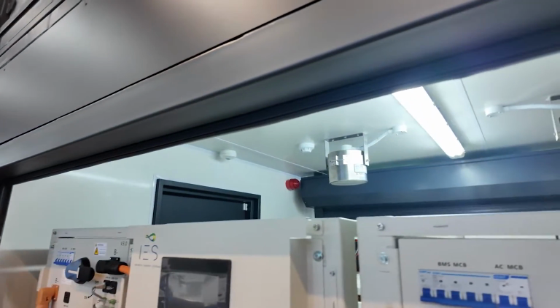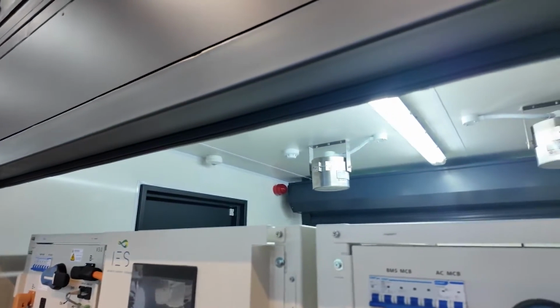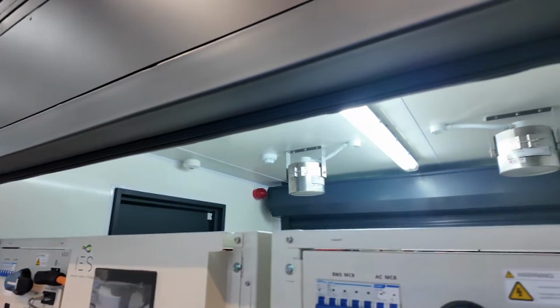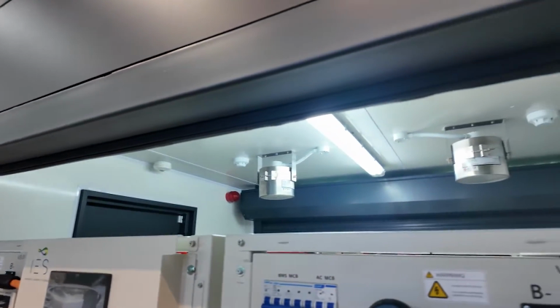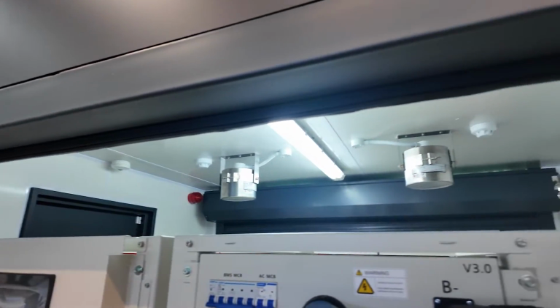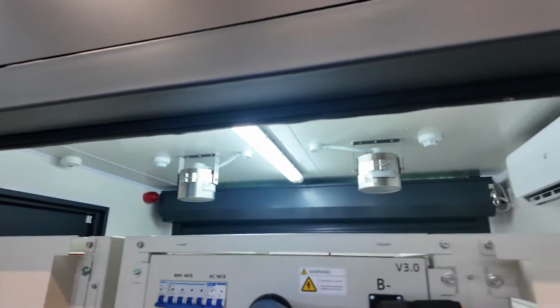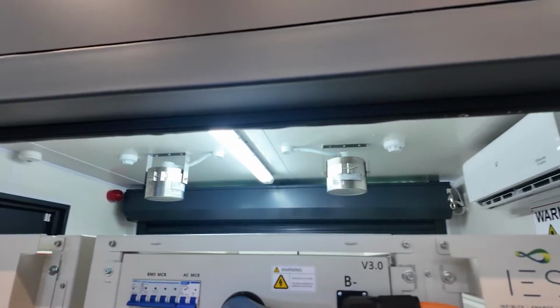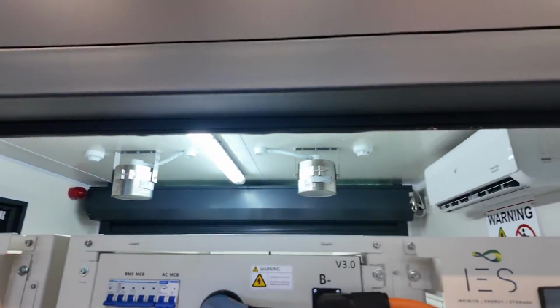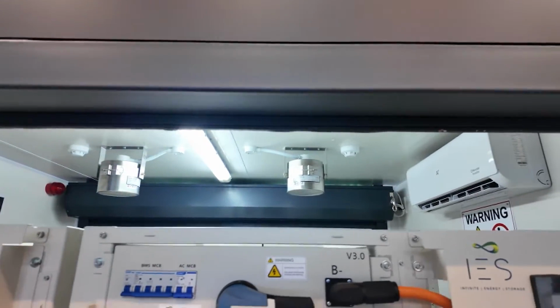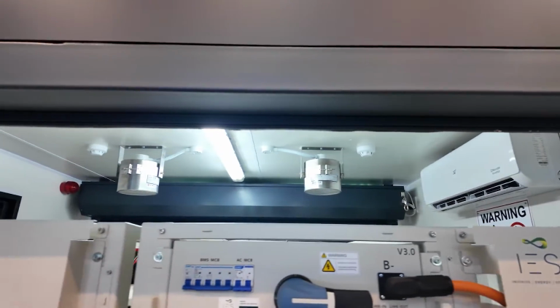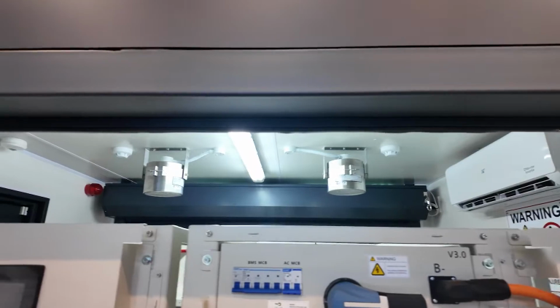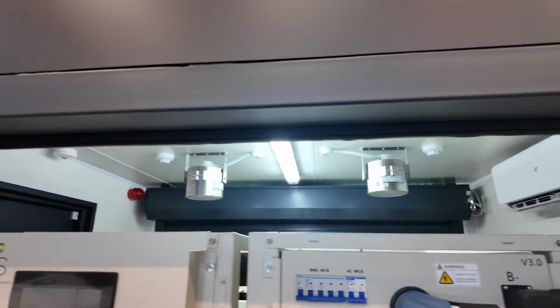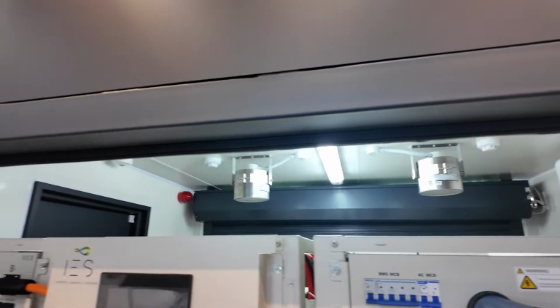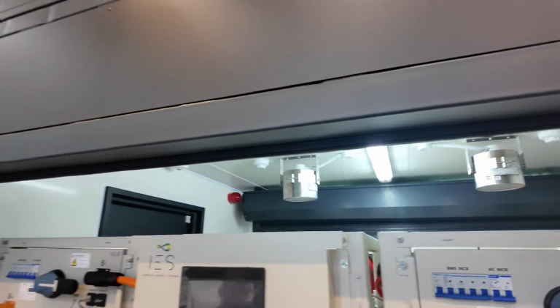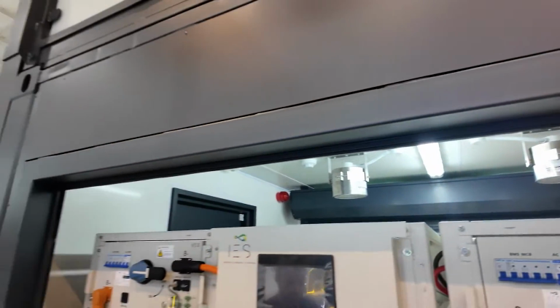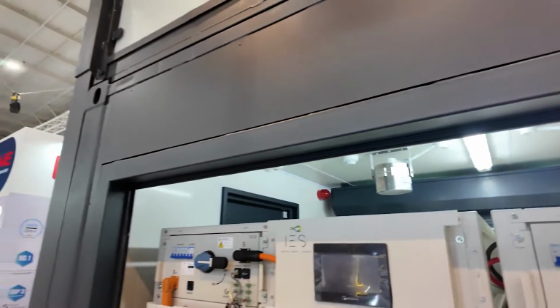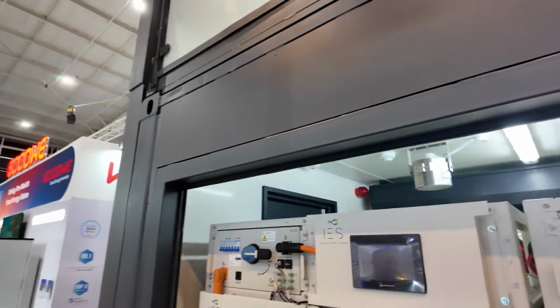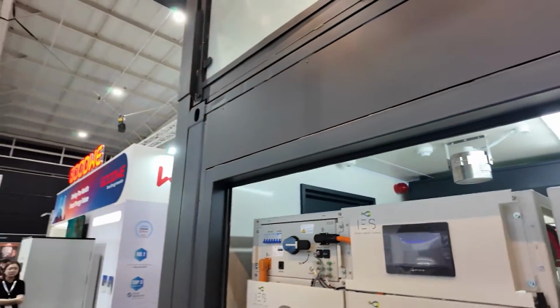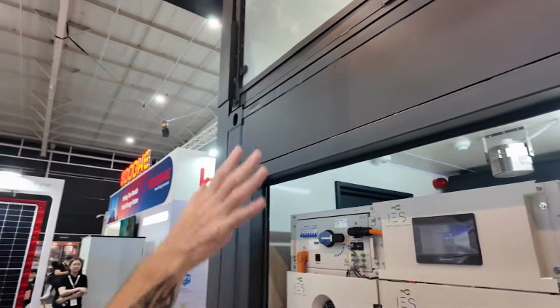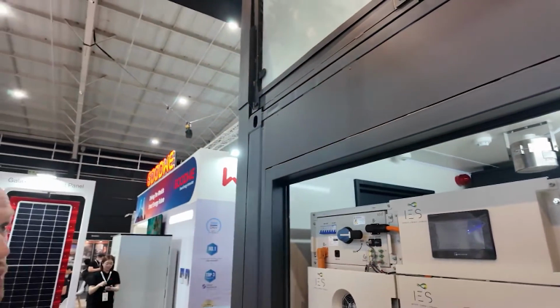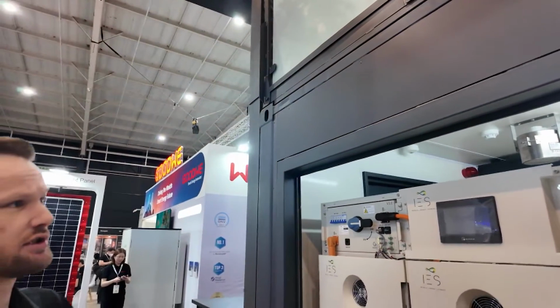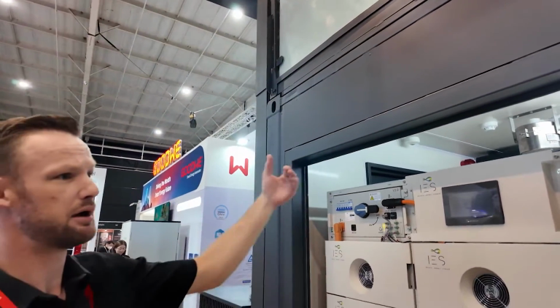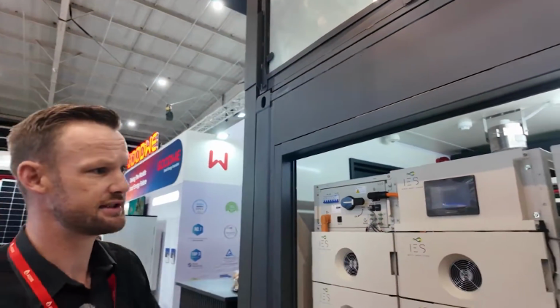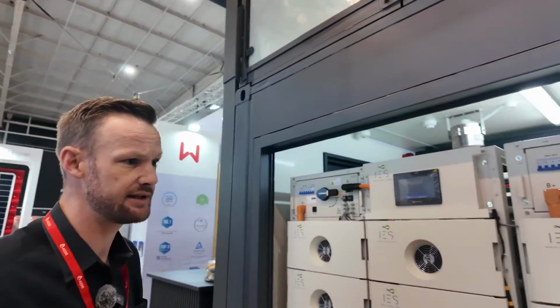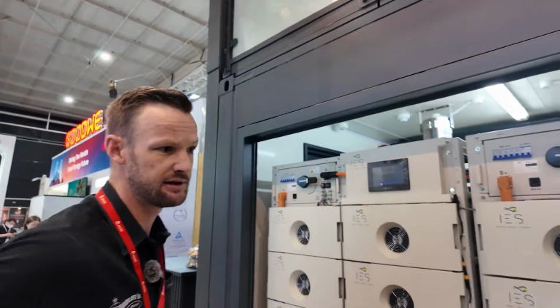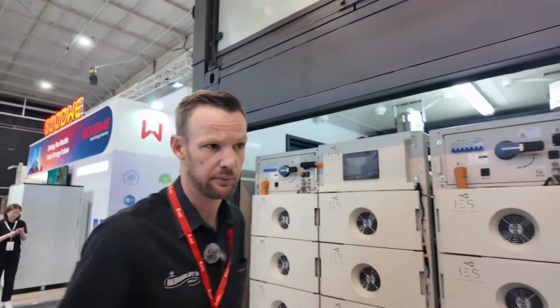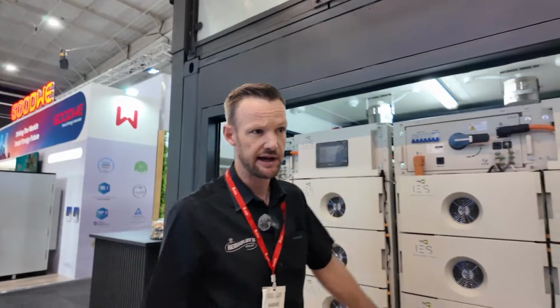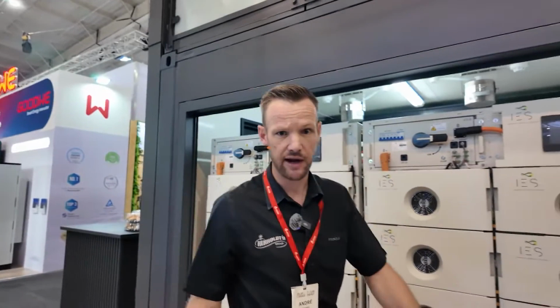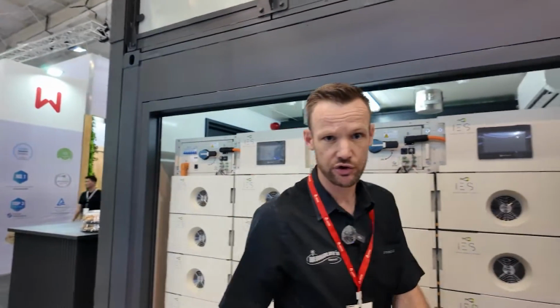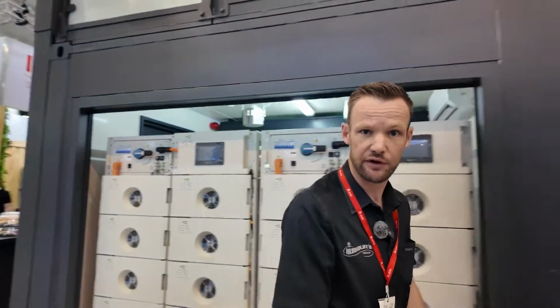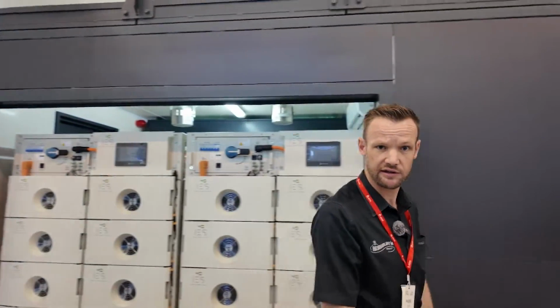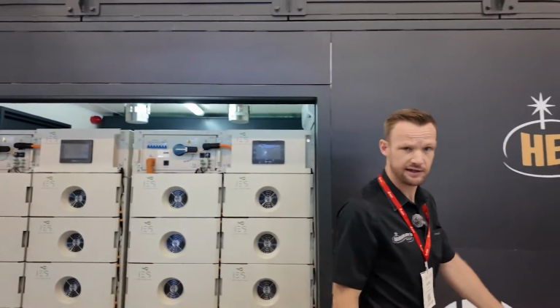There's a full fire suppression aerosol system in there, an air conditioner, a pedestrian door on that side, and roller shutter doors on both sides. I'm going to take you around to the inverter side.